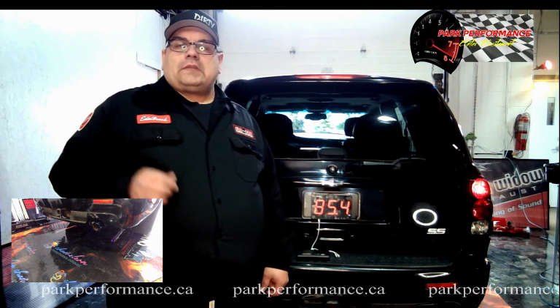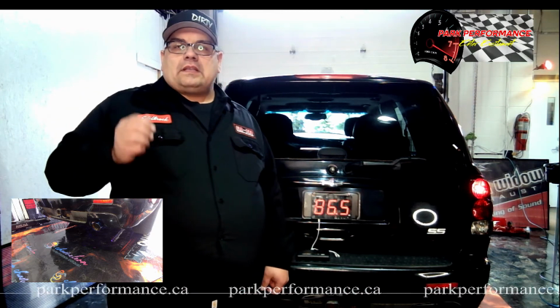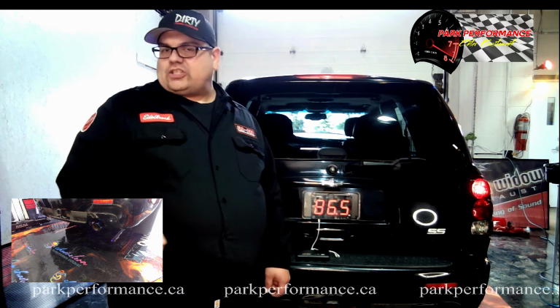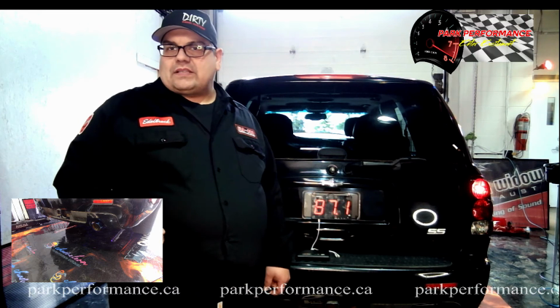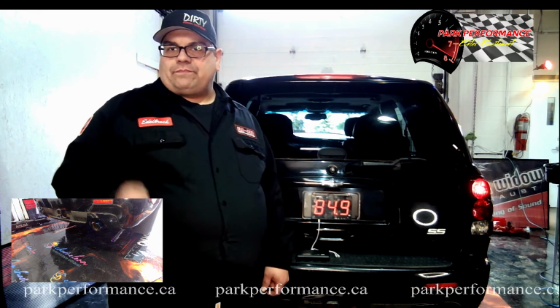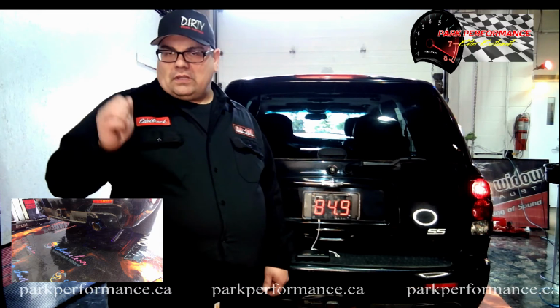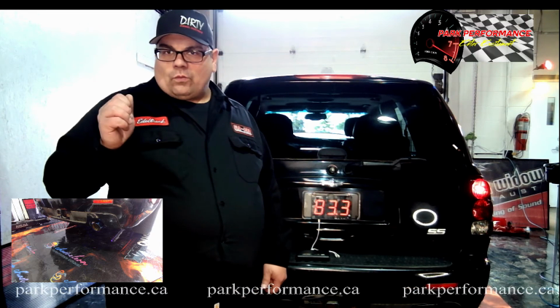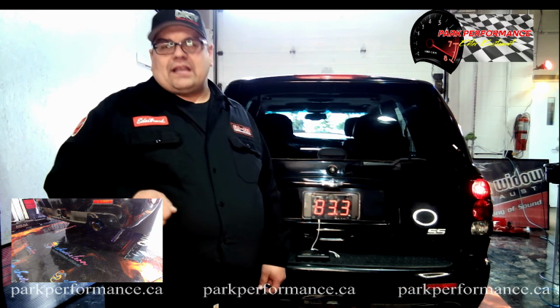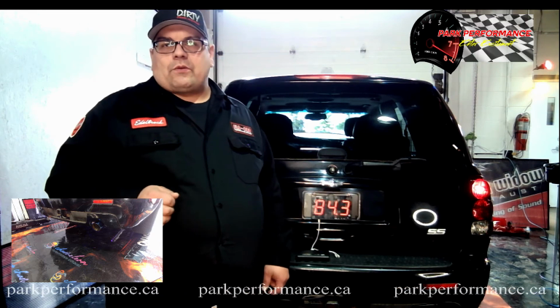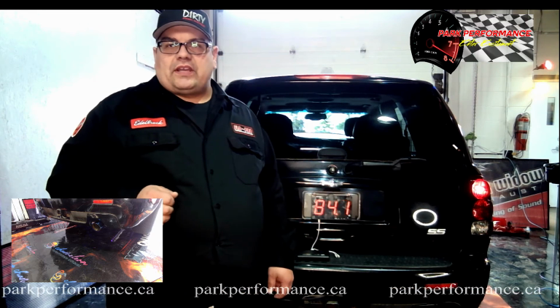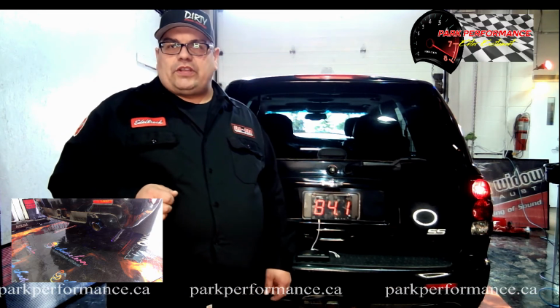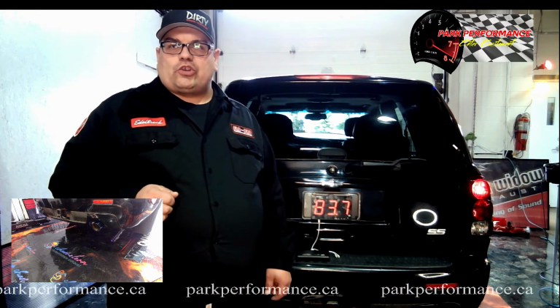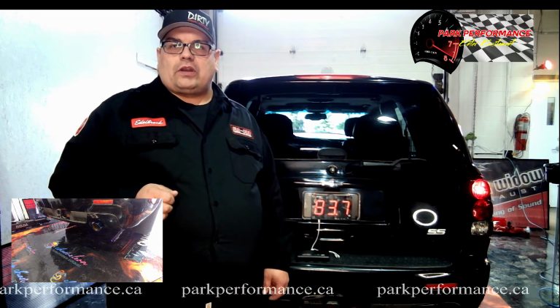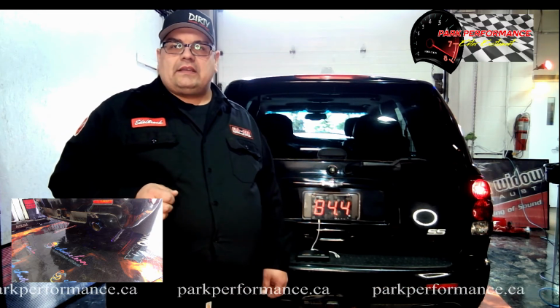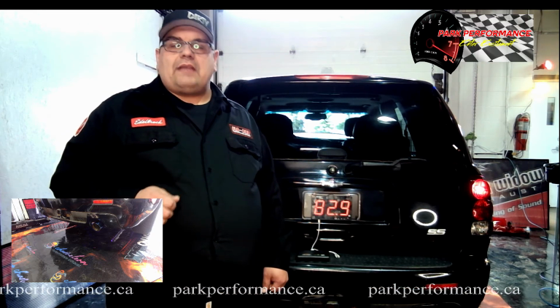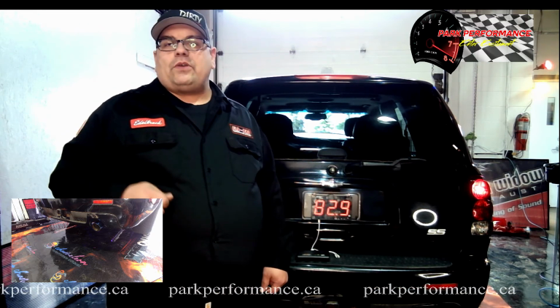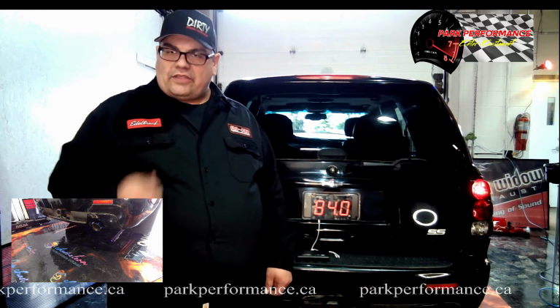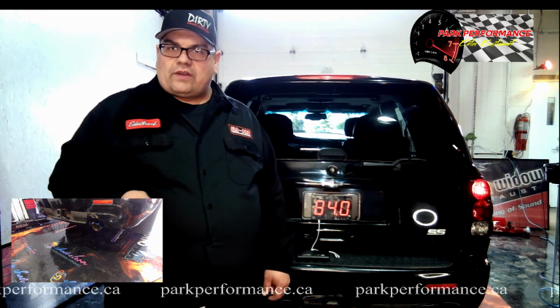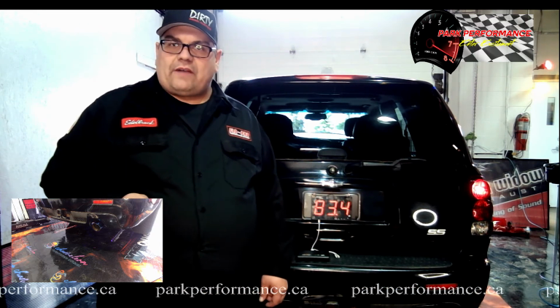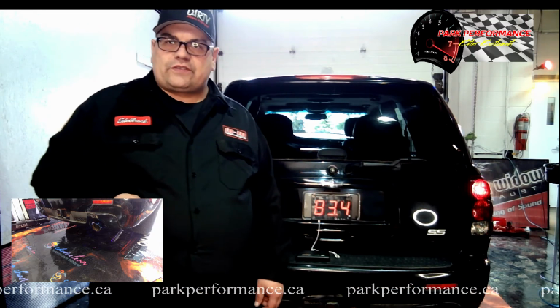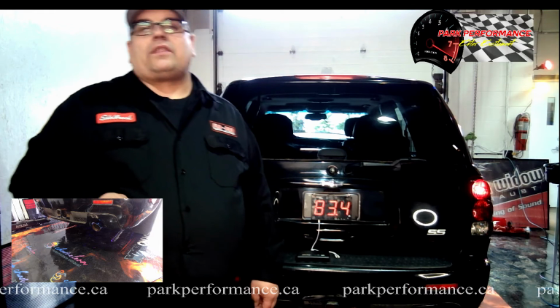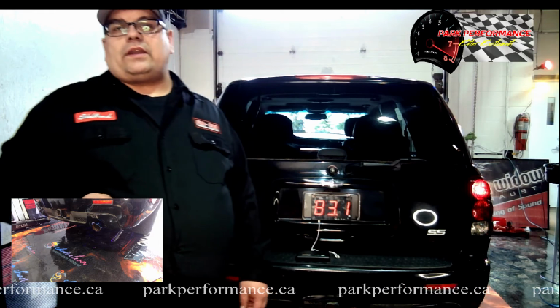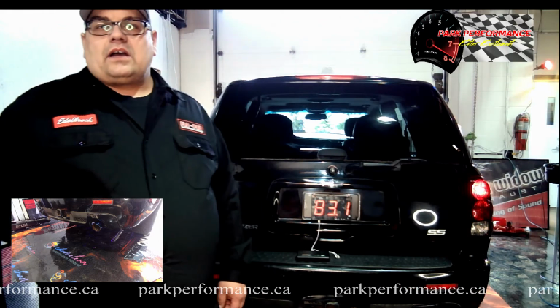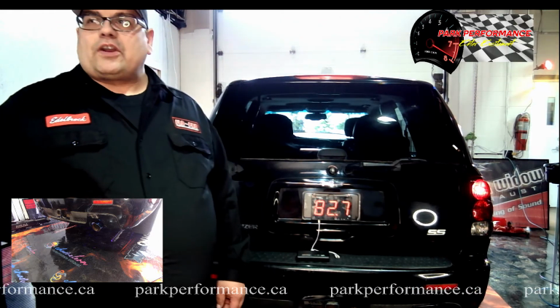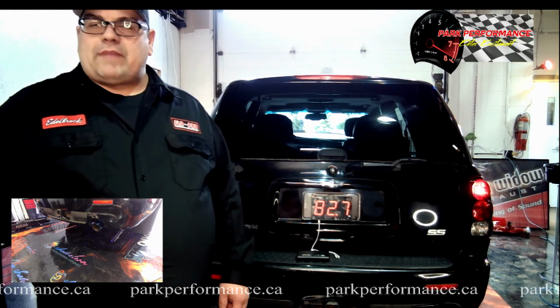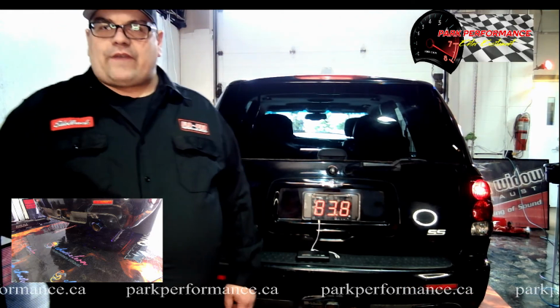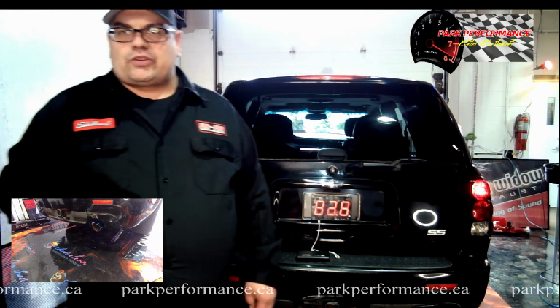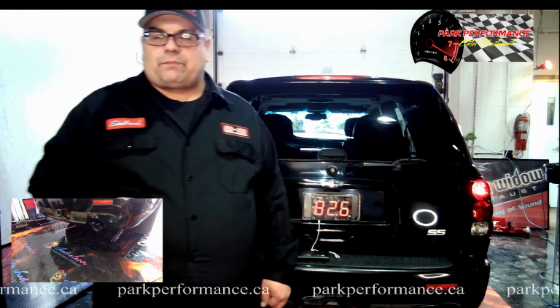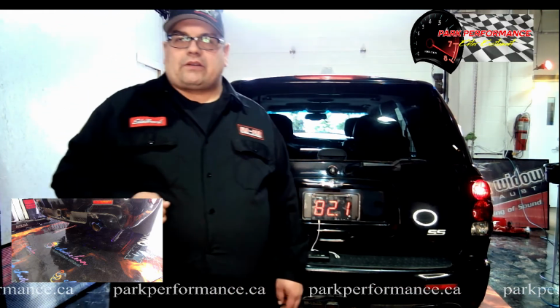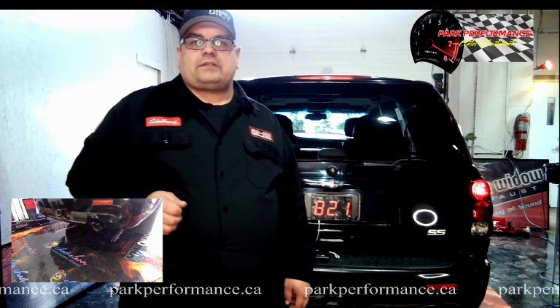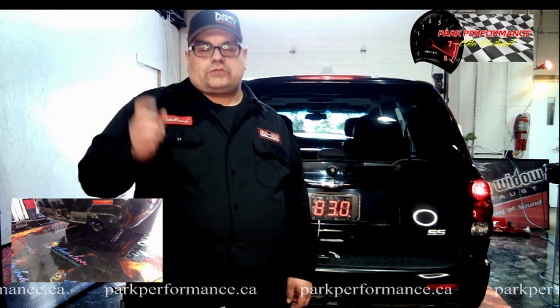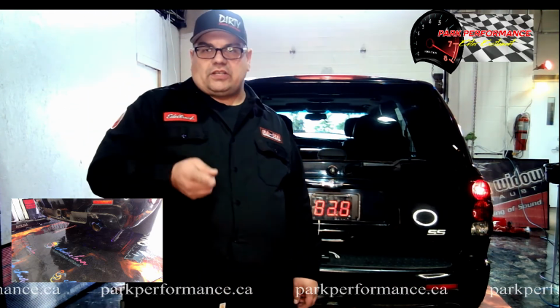Stick with us. We're going to come back with another video here shortly. We'll be doing another one of our mufflers from another one of our great manufacturers and suppliers. Talk to you soon.